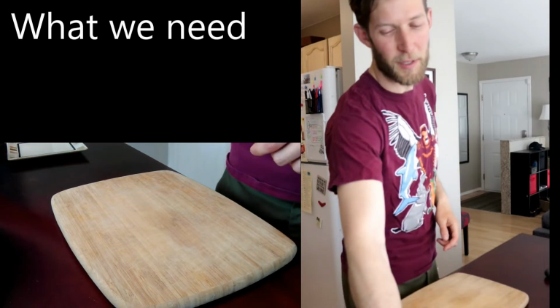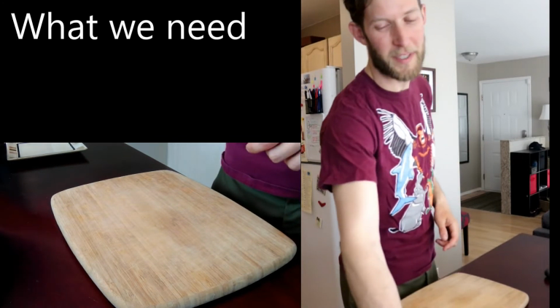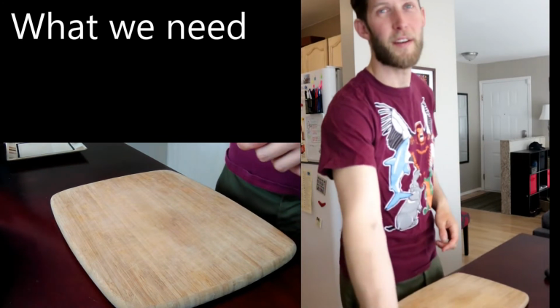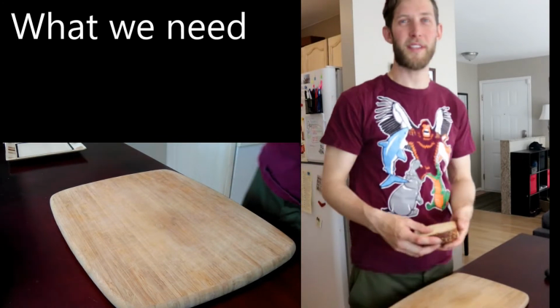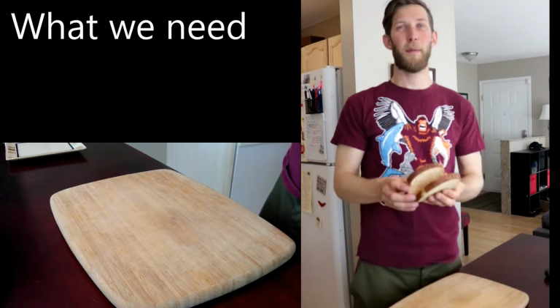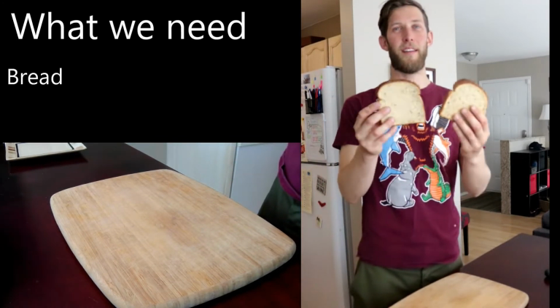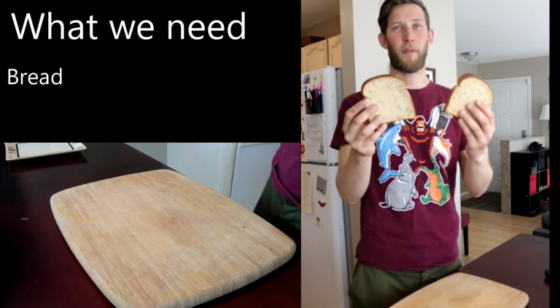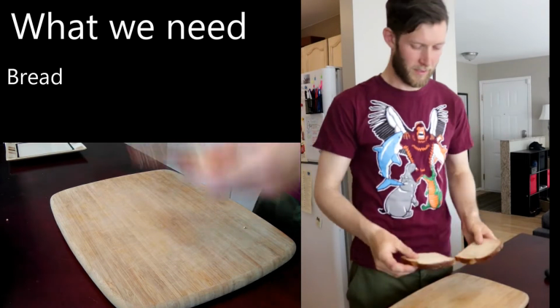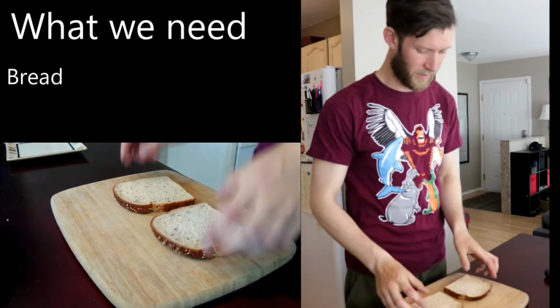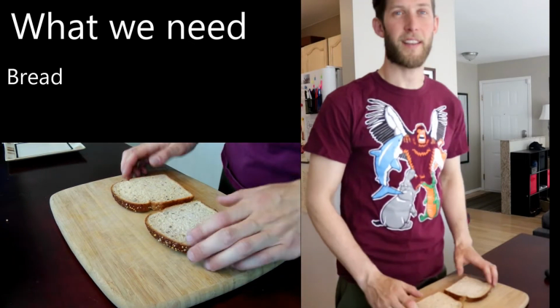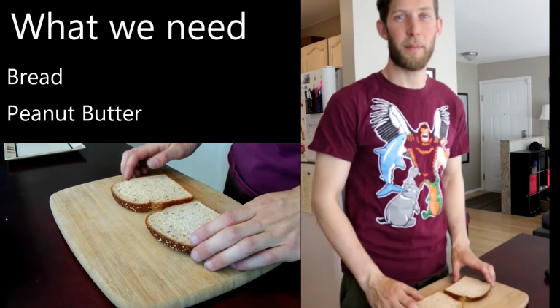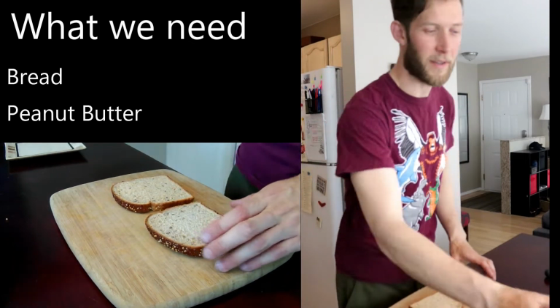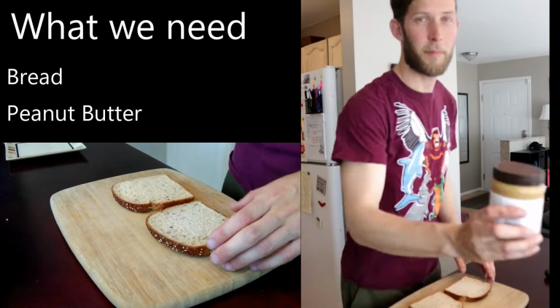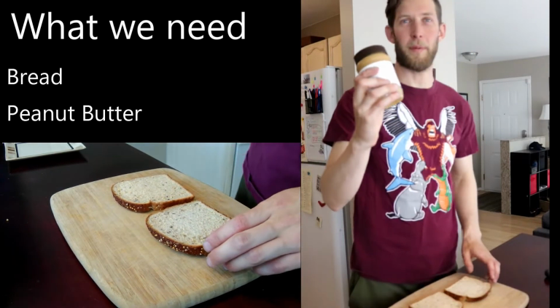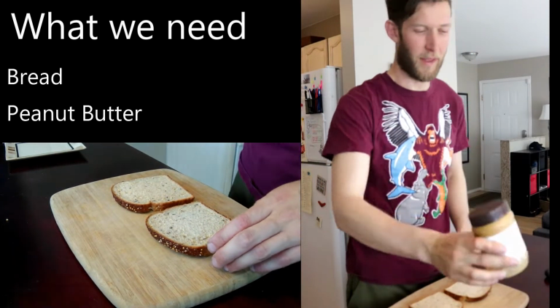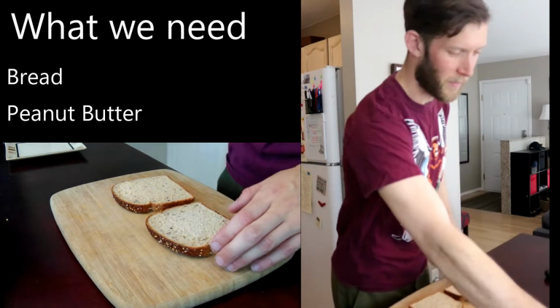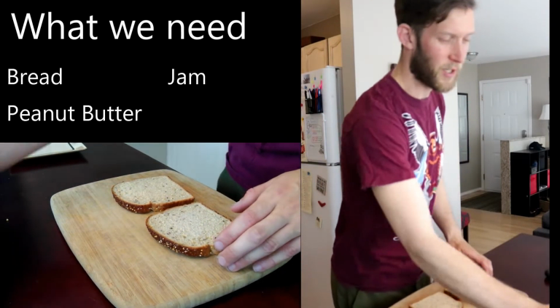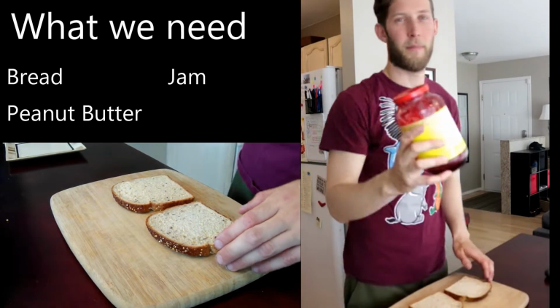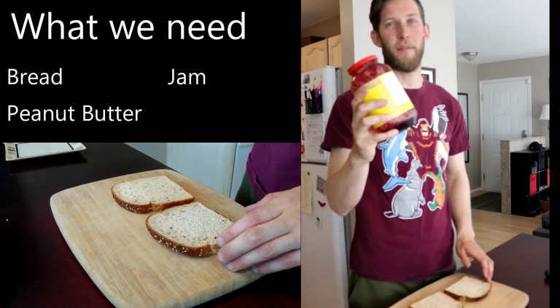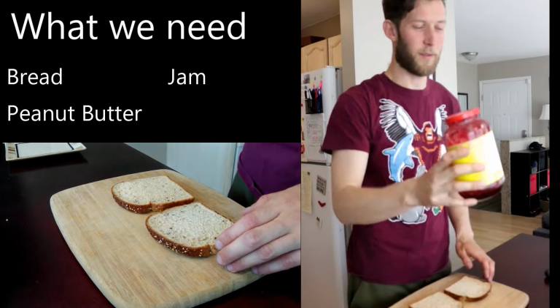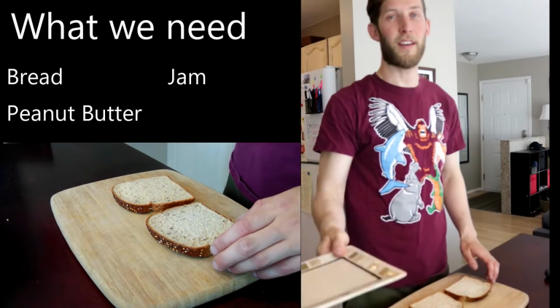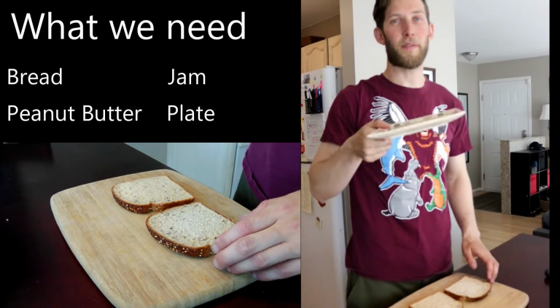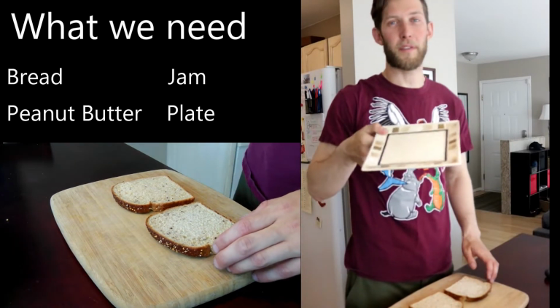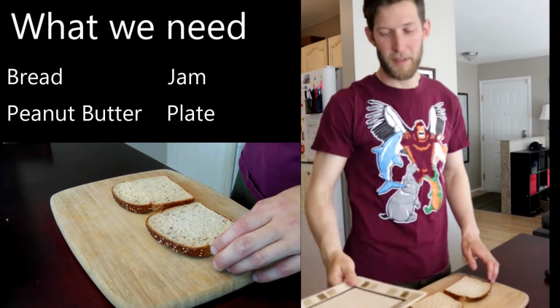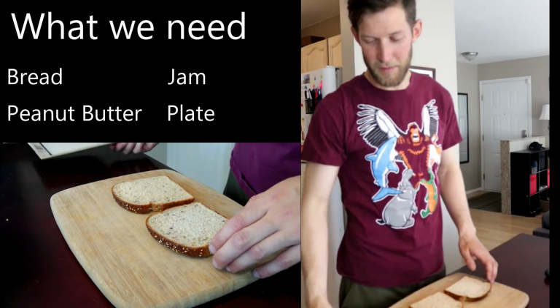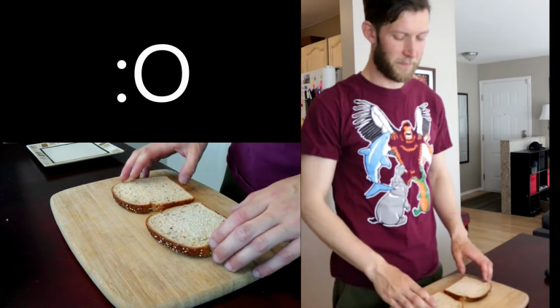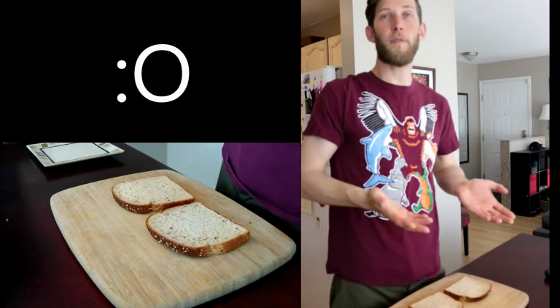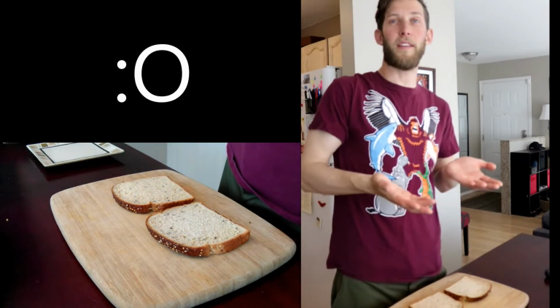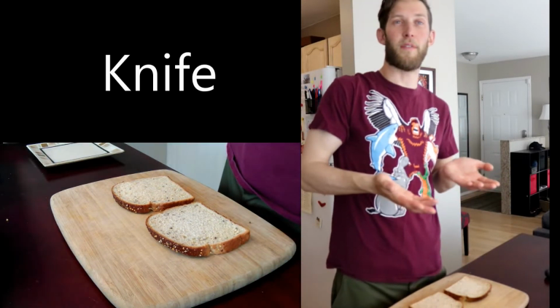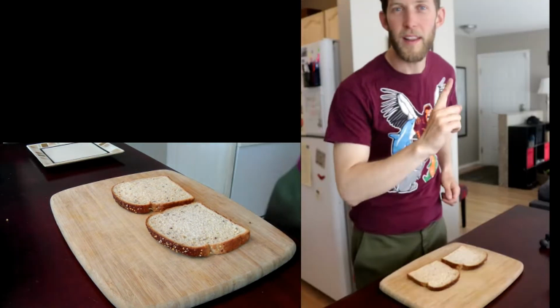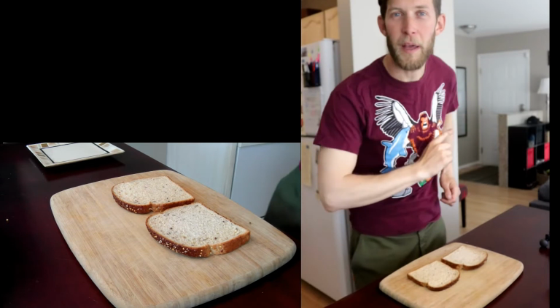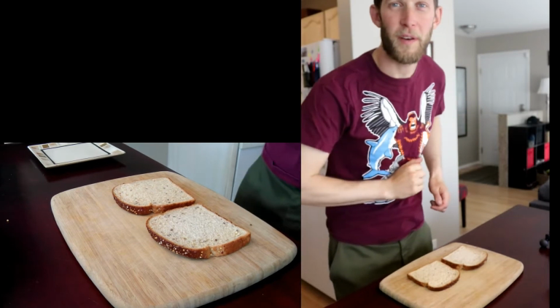So here's what we need. First thing: bread, of course. Second thing: peanut butter — we have that. Jam — we have that too. You're going to need a plate for after. We forgot a knife, let's go get one of those.